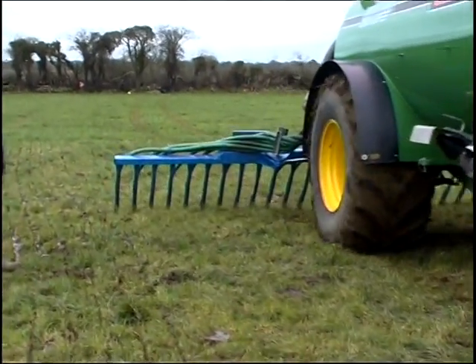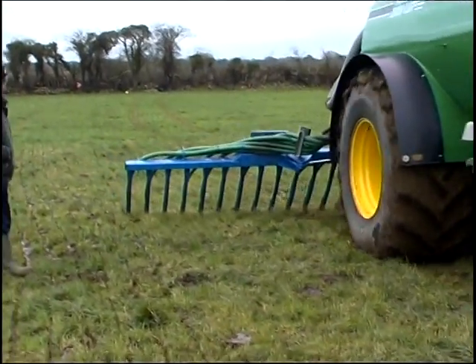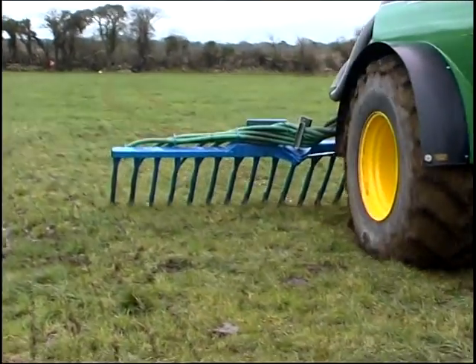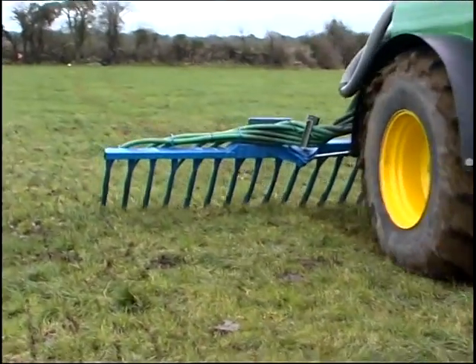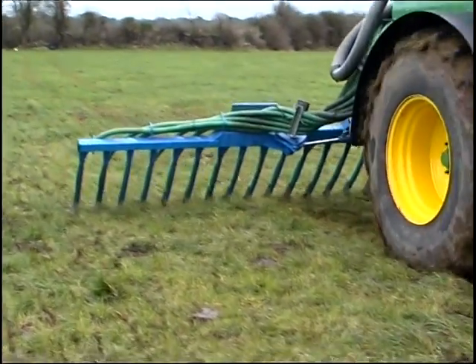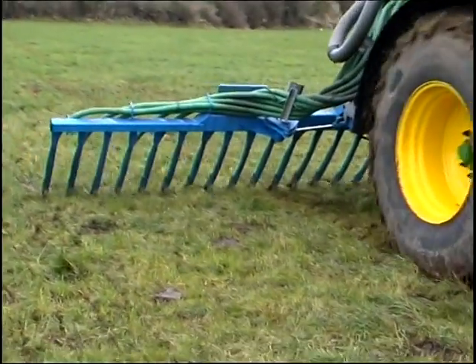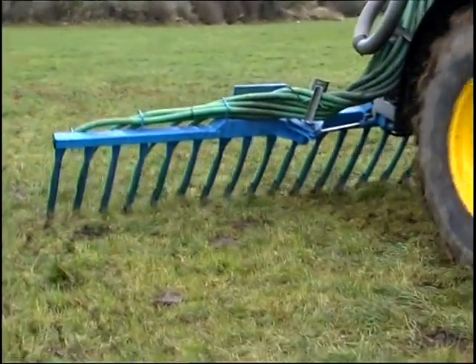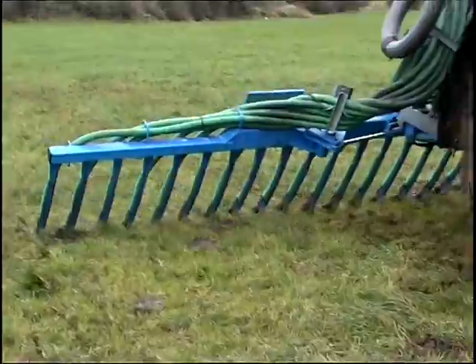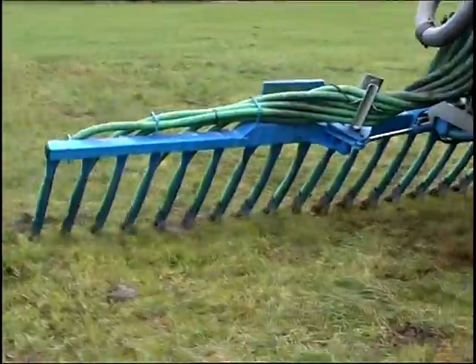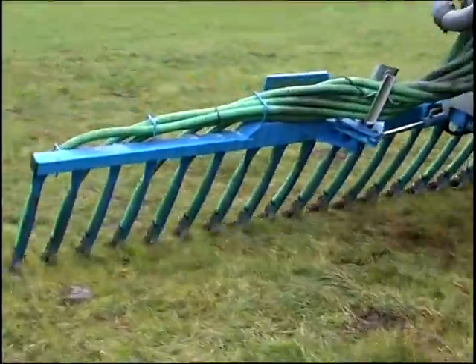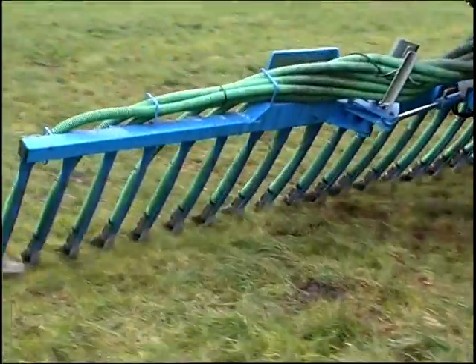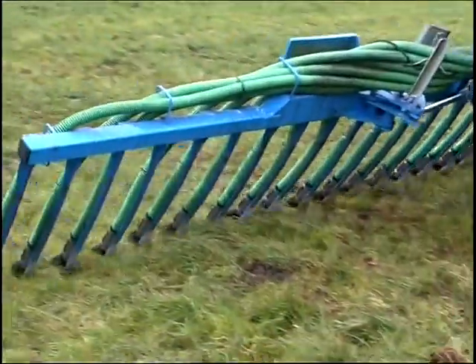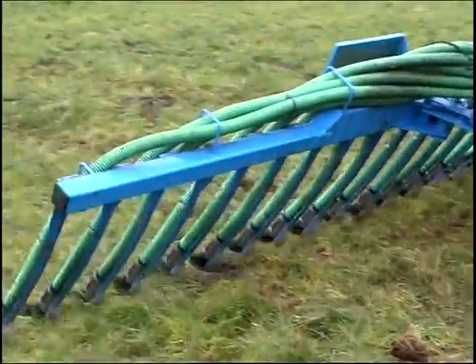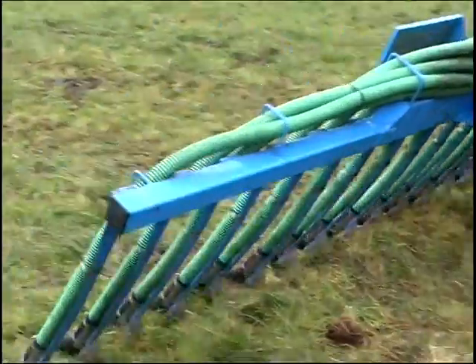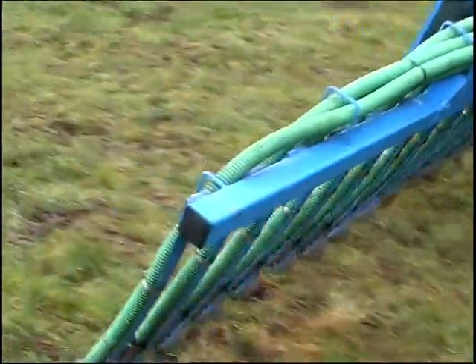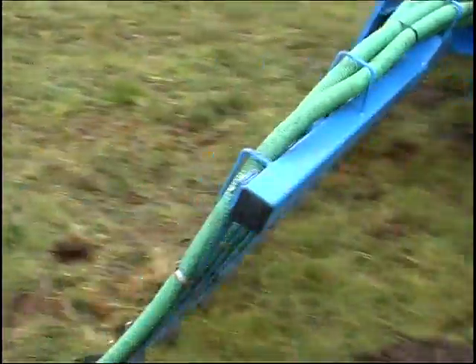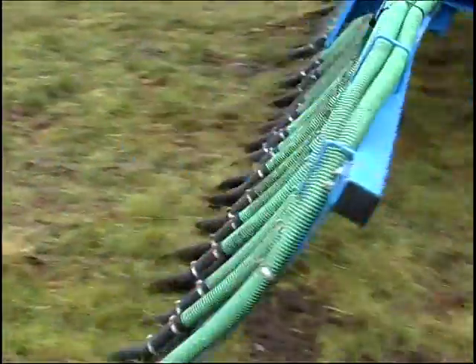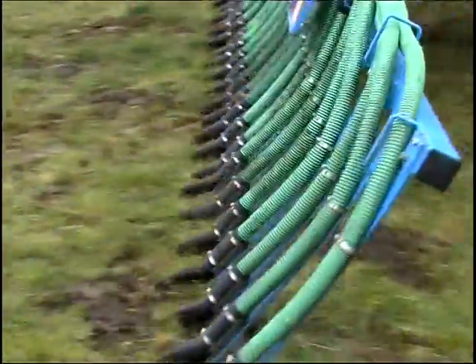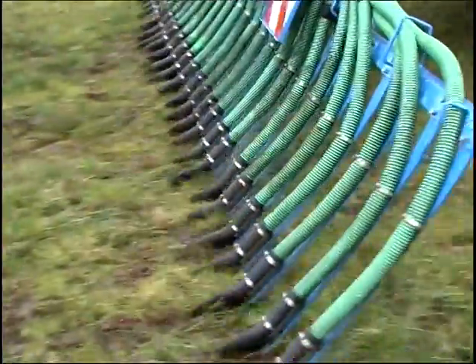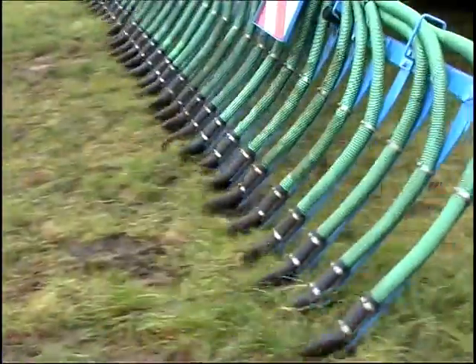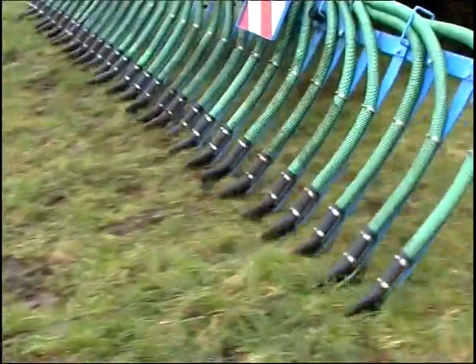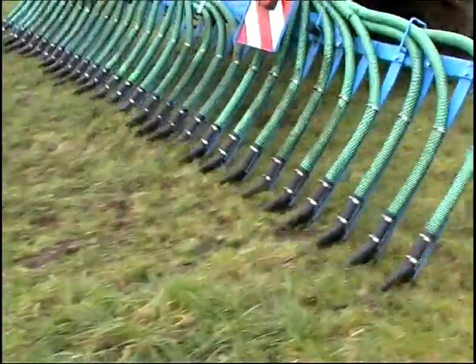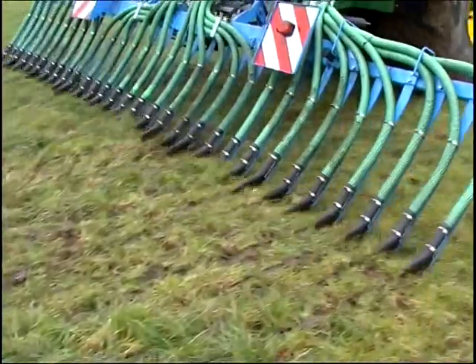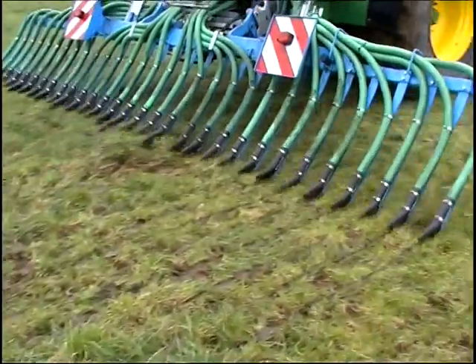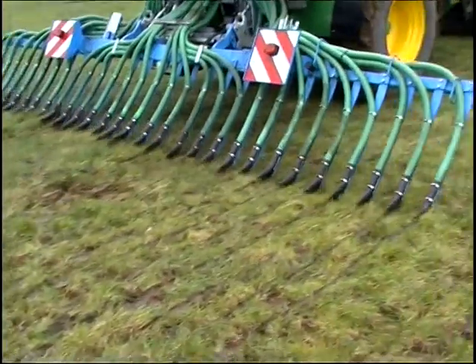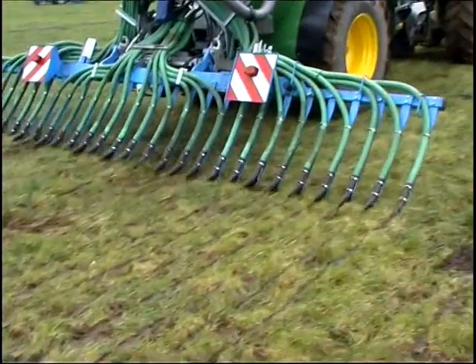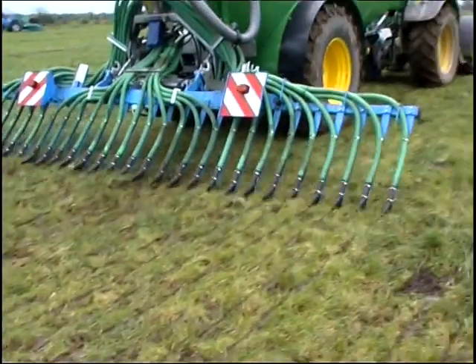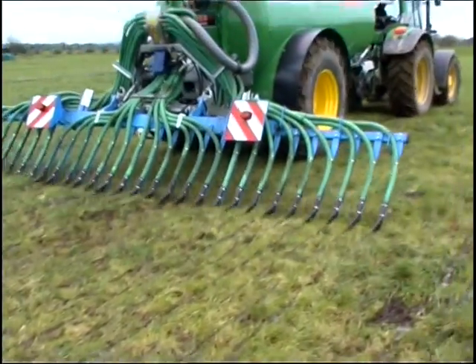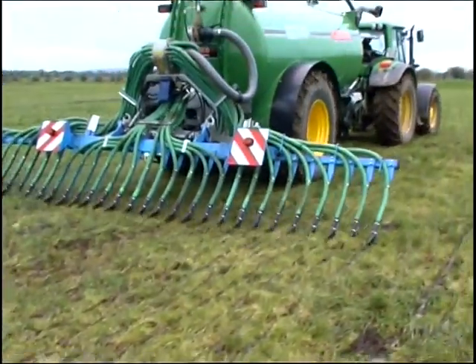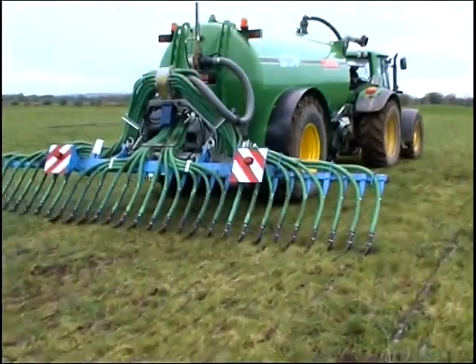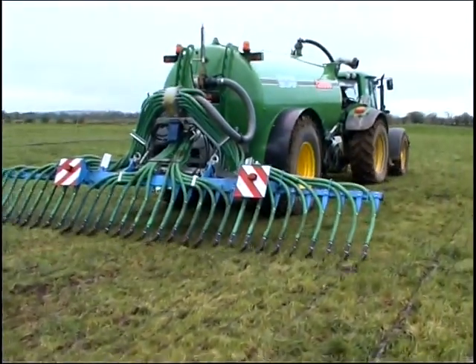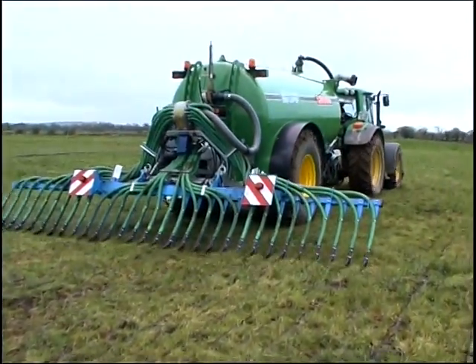The trailing shoe system ensures that your grass cover is not soaked in slurry, meaning better growth rates, higher productivity and, at the end of the day, more money in your pocket.